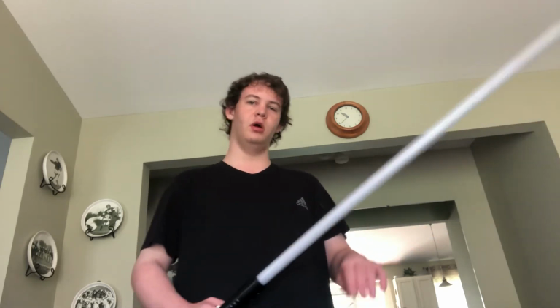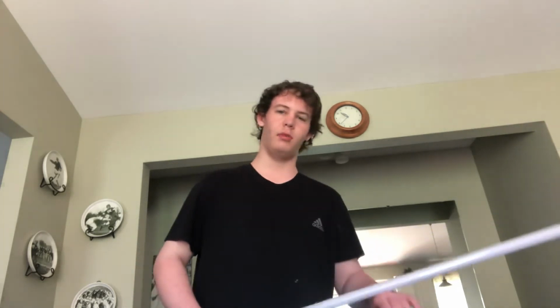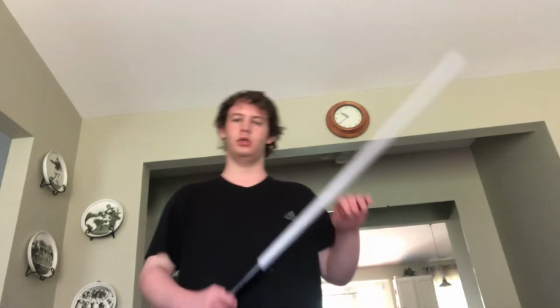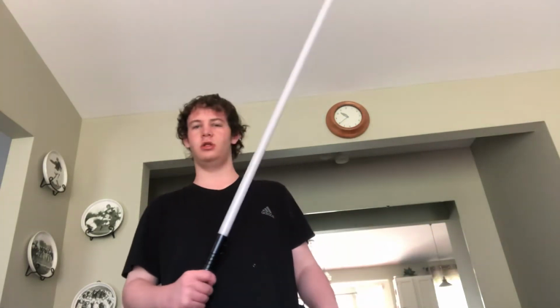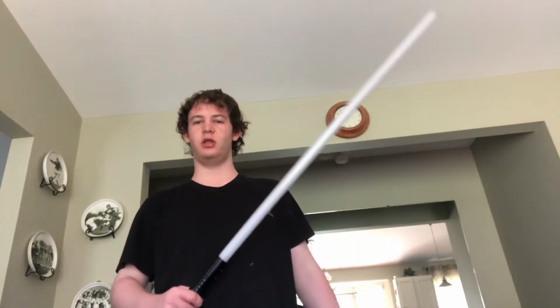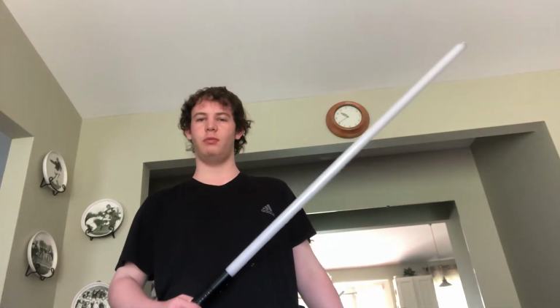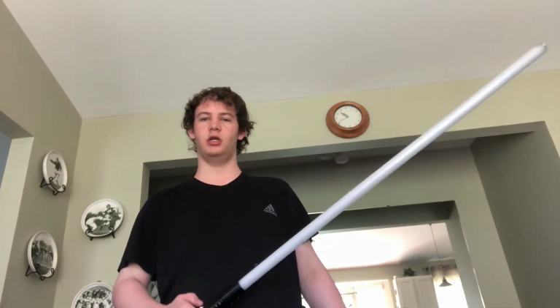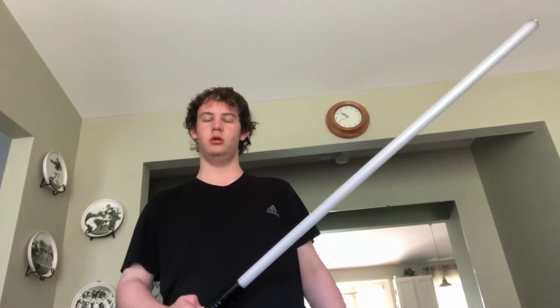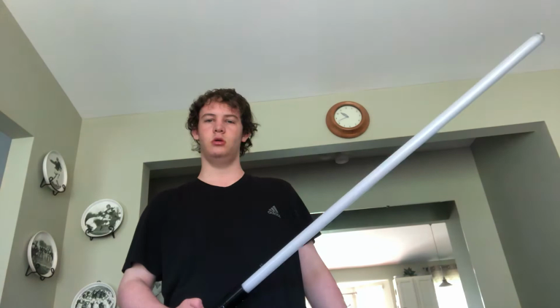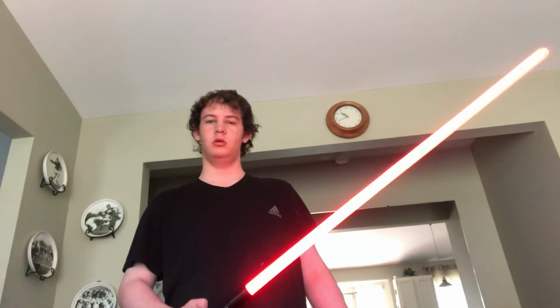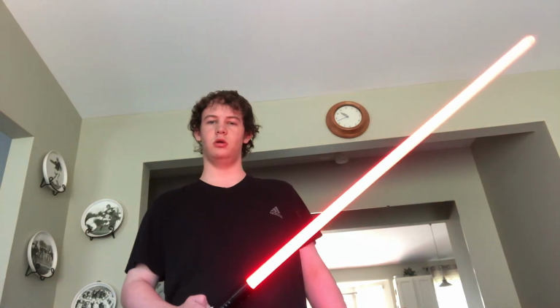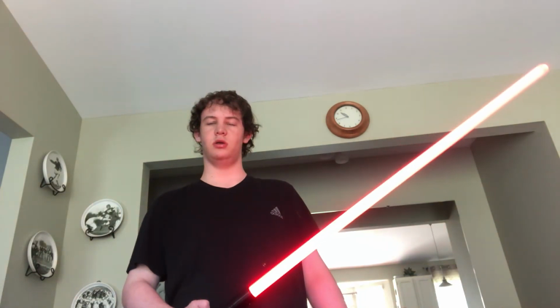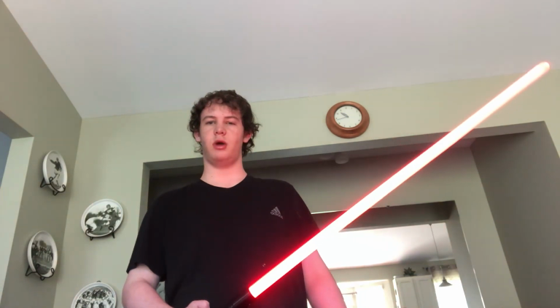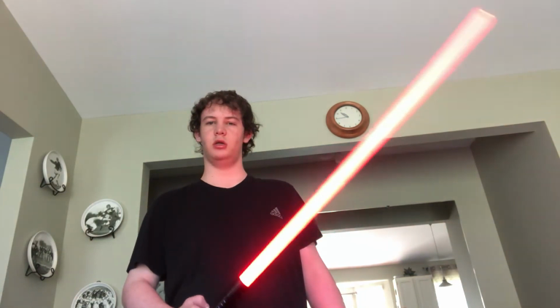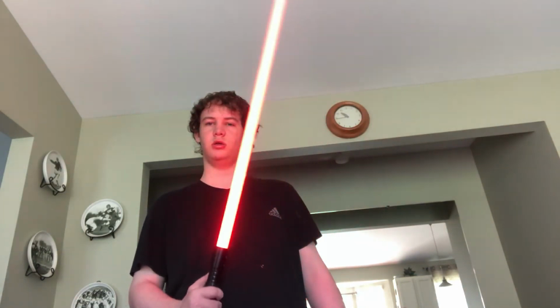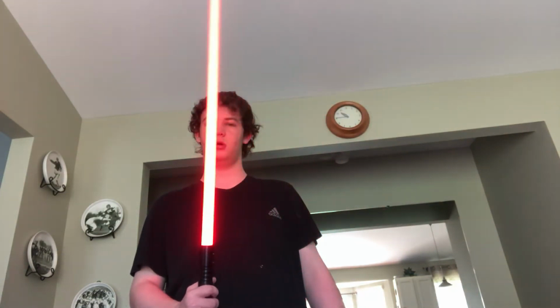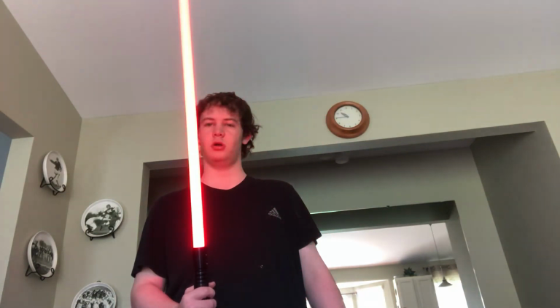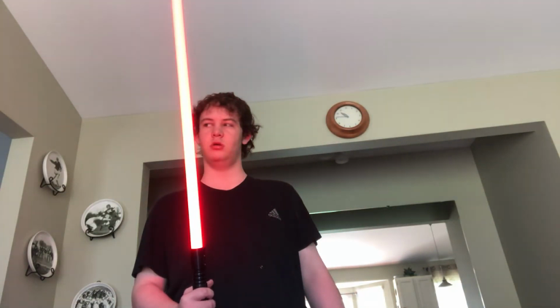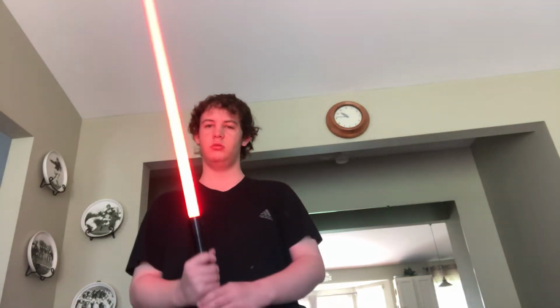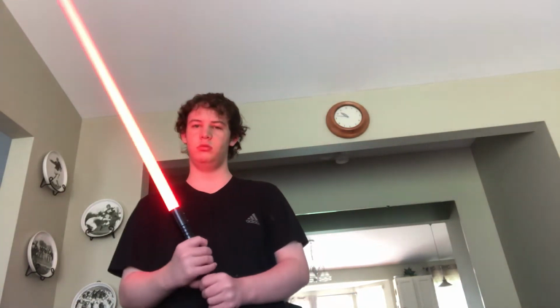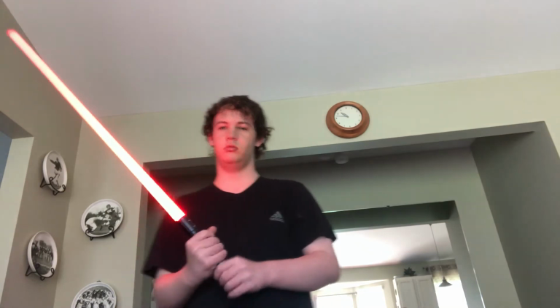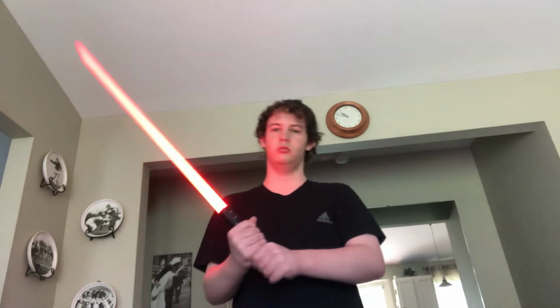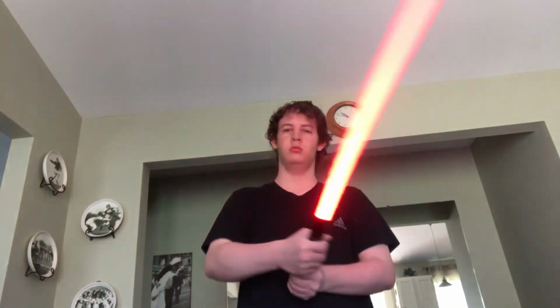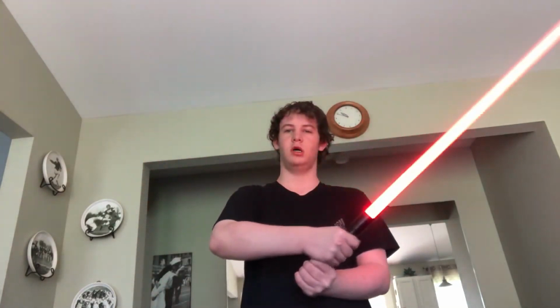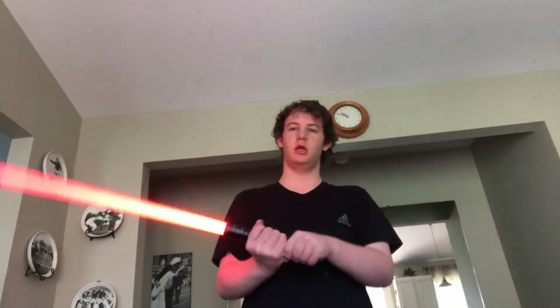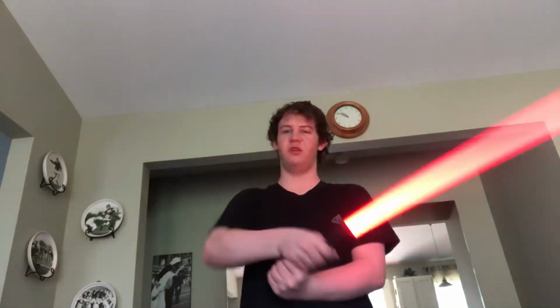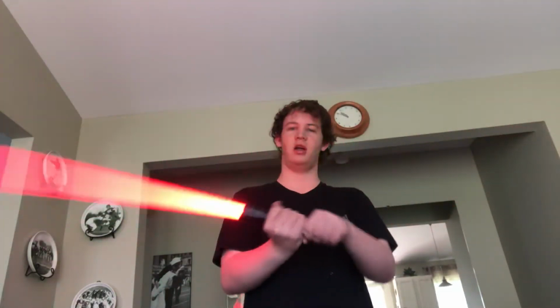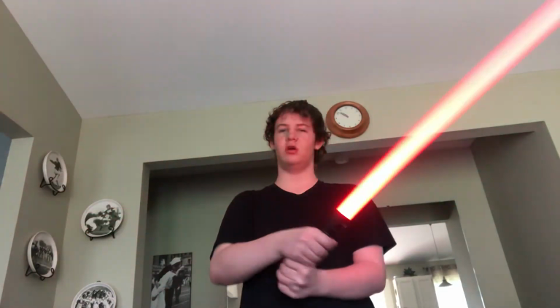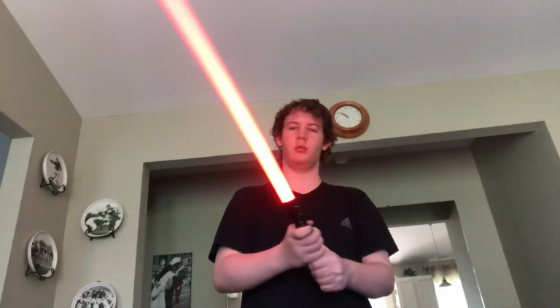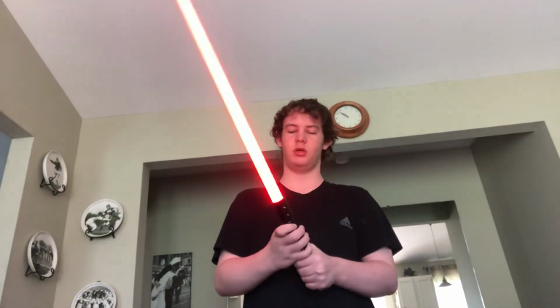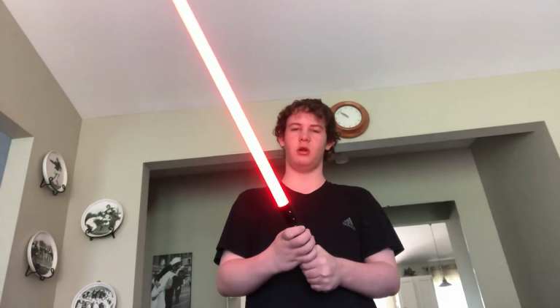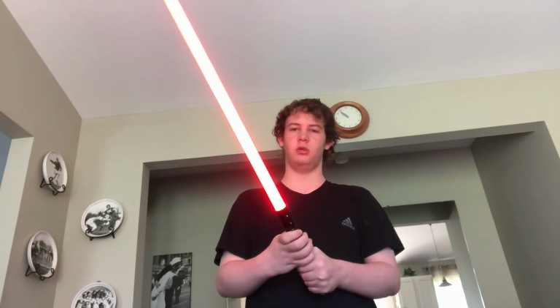This is the only thing that came in the package. Like I said, it's very, very heavy, so I don't recommend swinging it around too much.